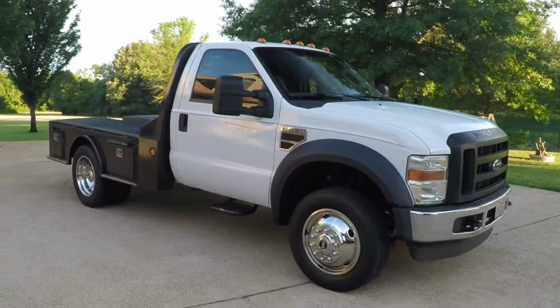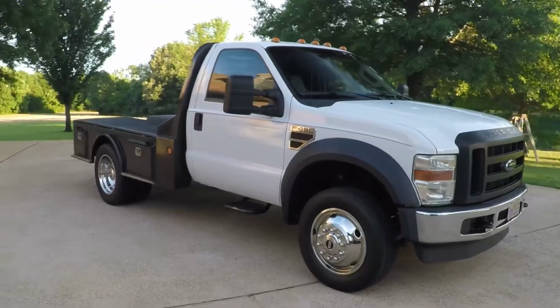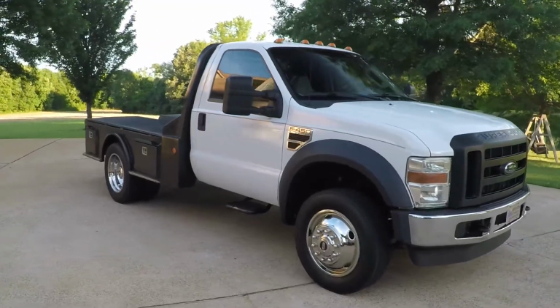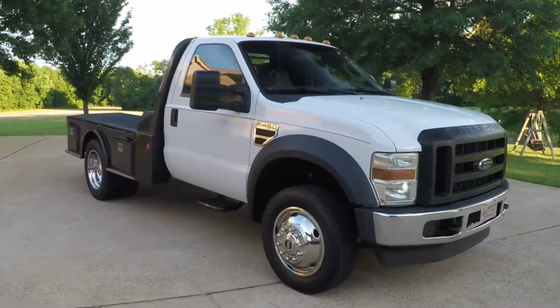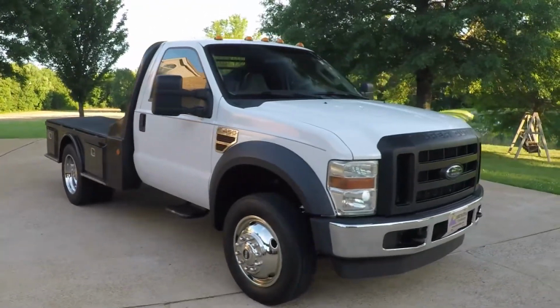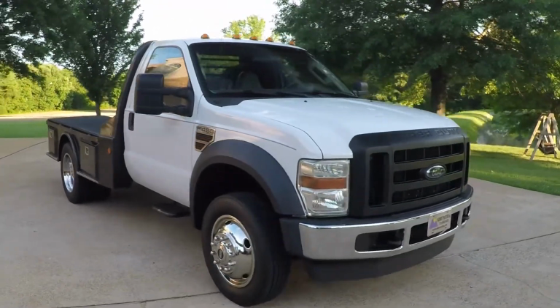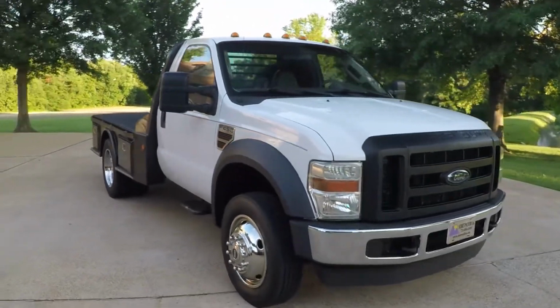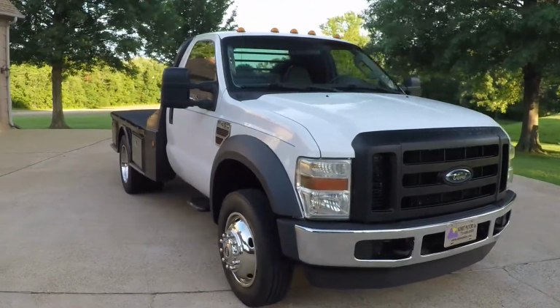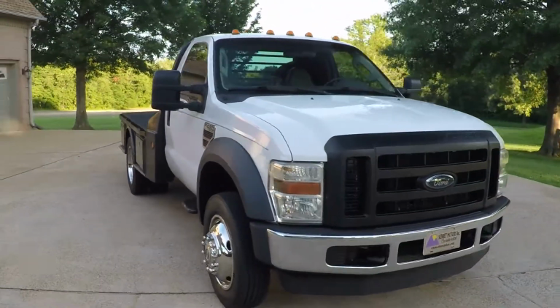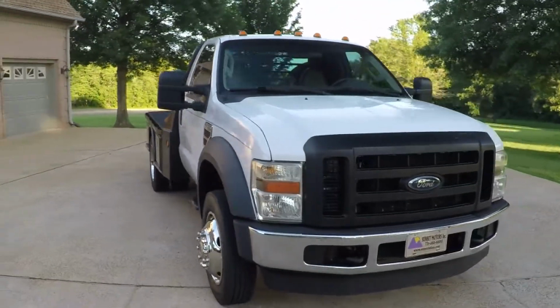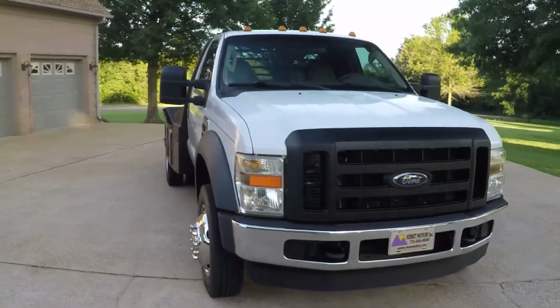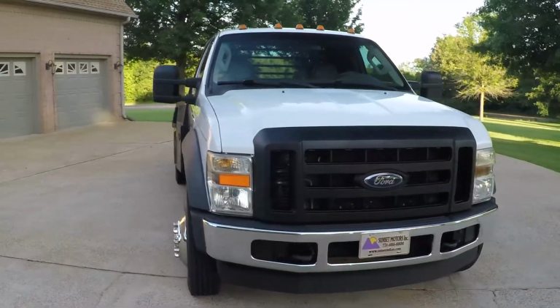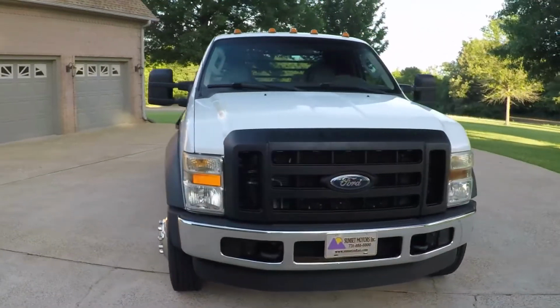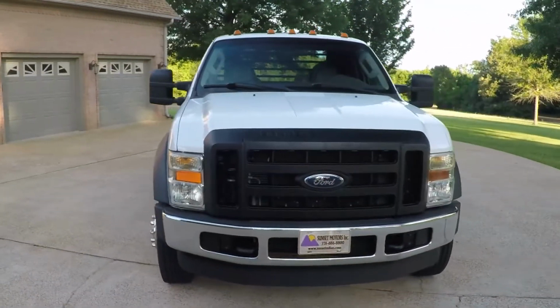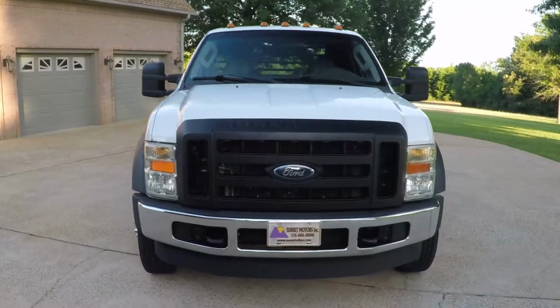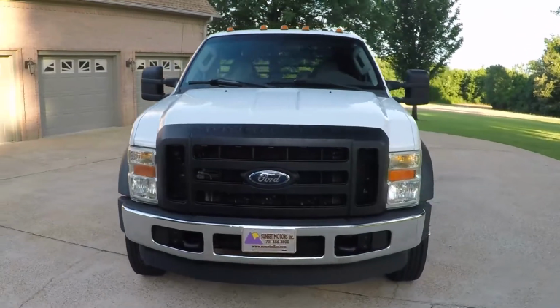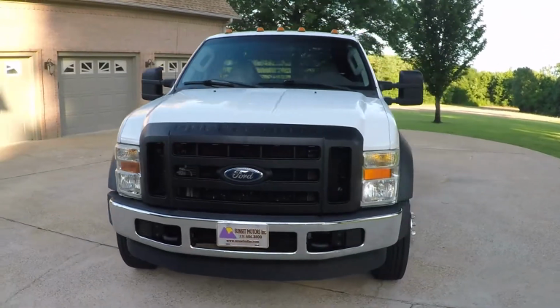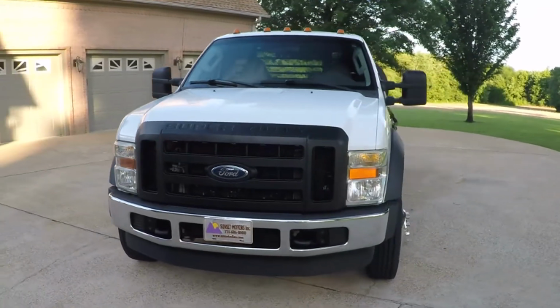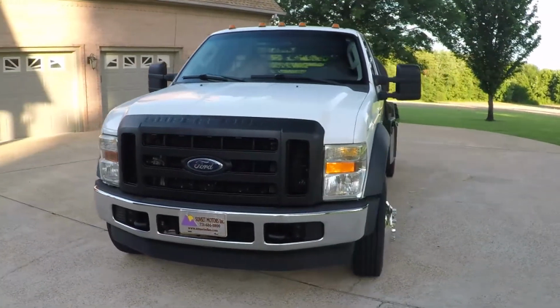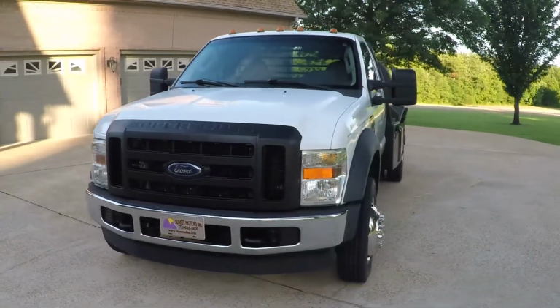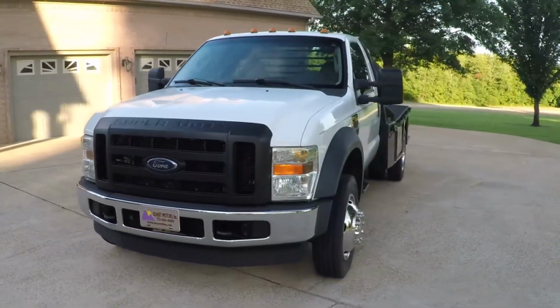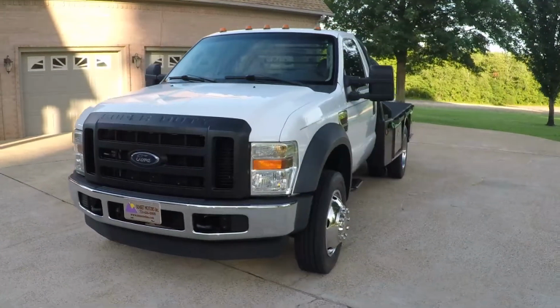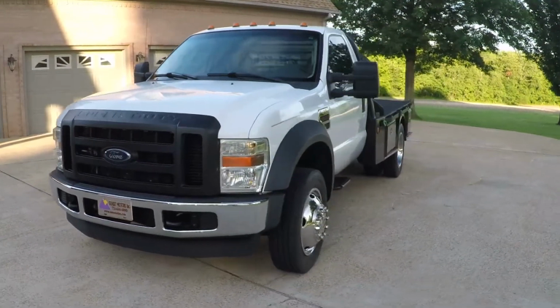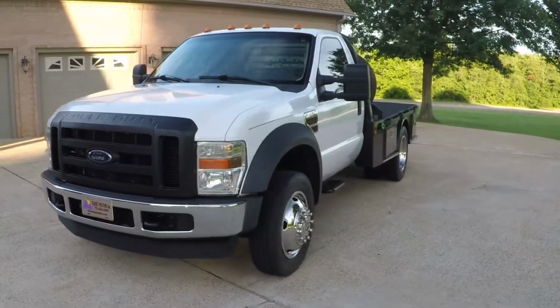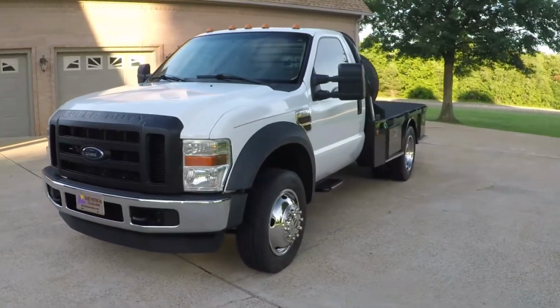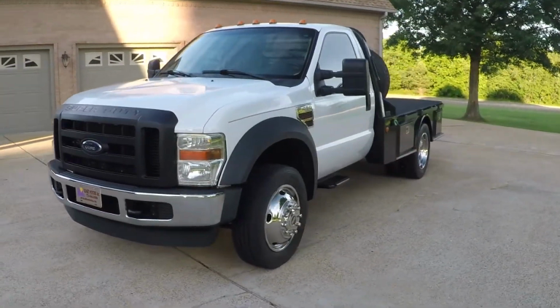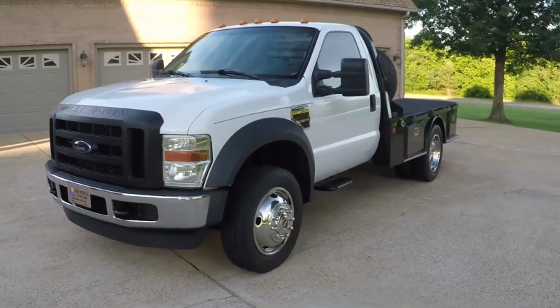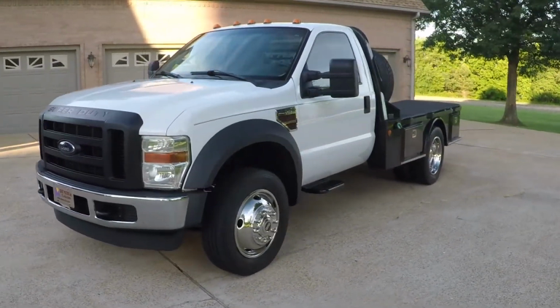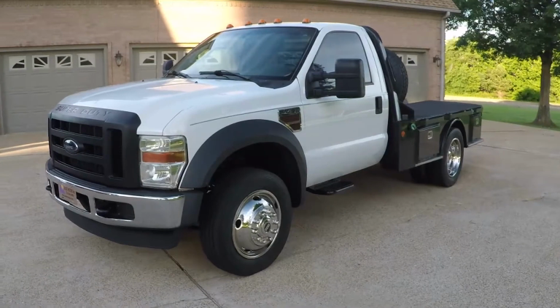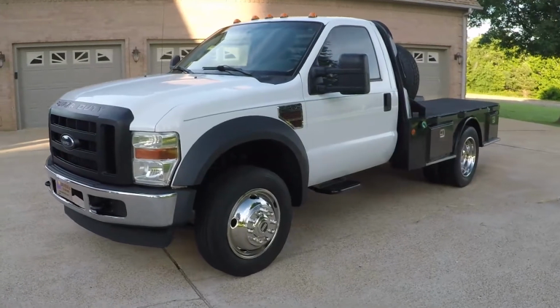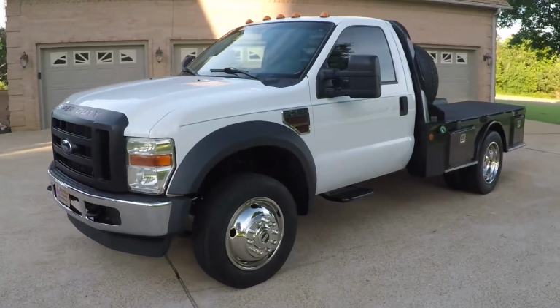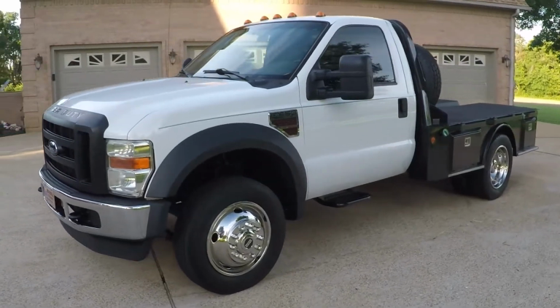Welcome to Sunset Motors. My name is Frank Gerard. It's a sharp 2008 Ford F-450 flatbed. We're located in West Tennessee.